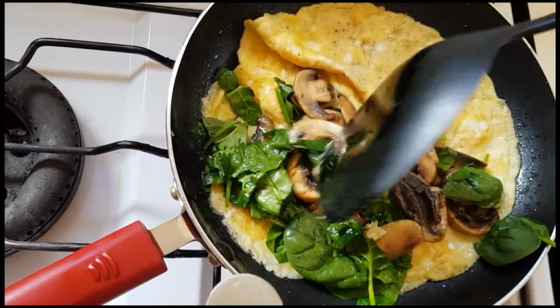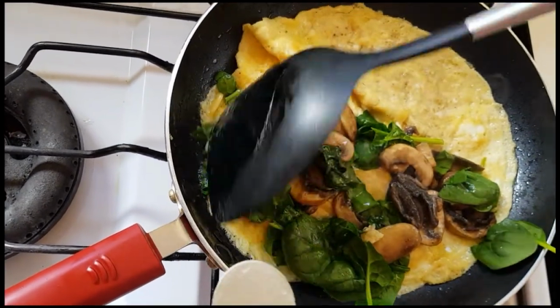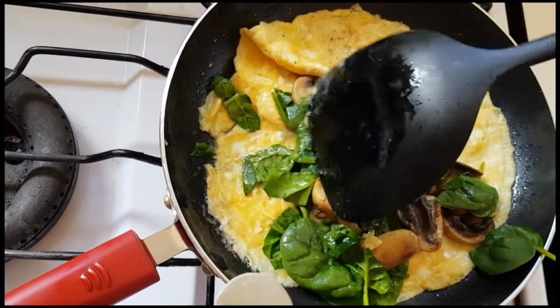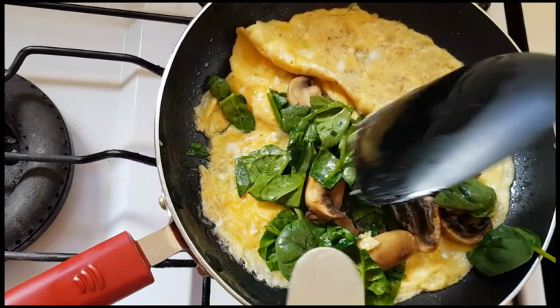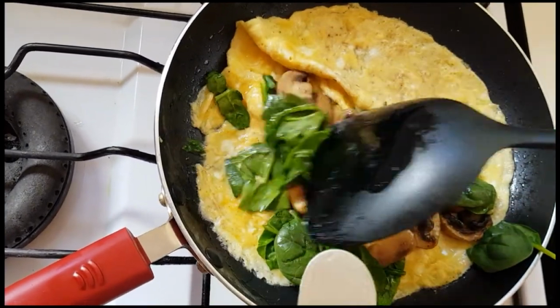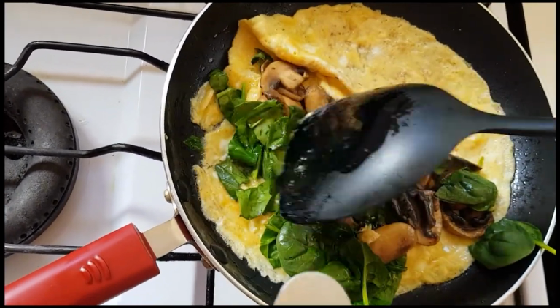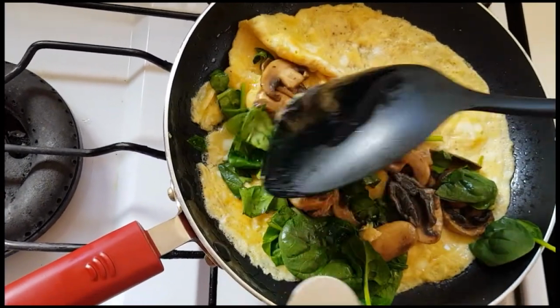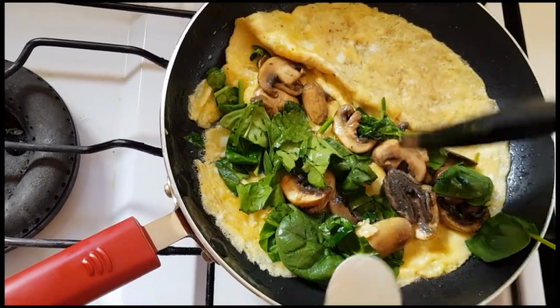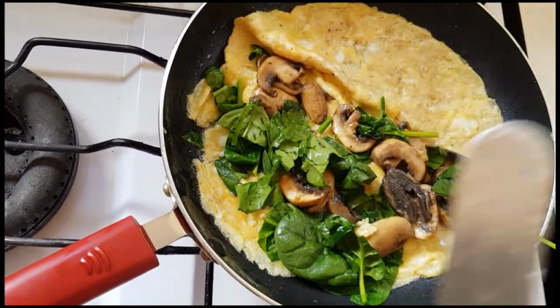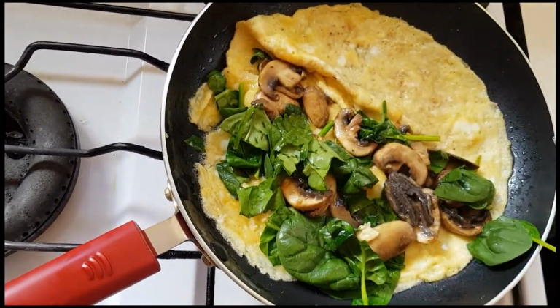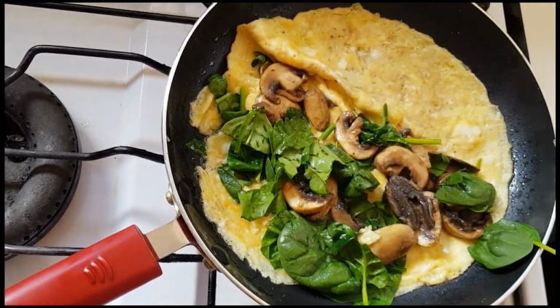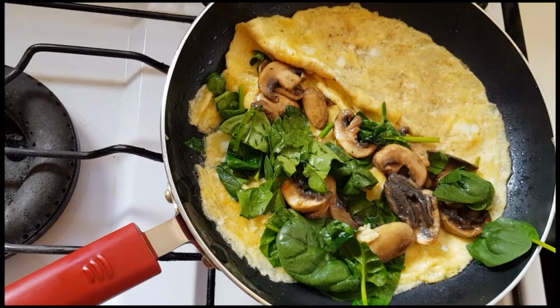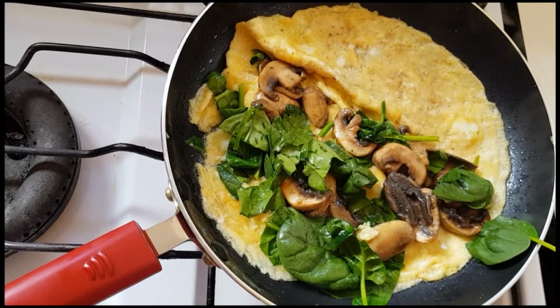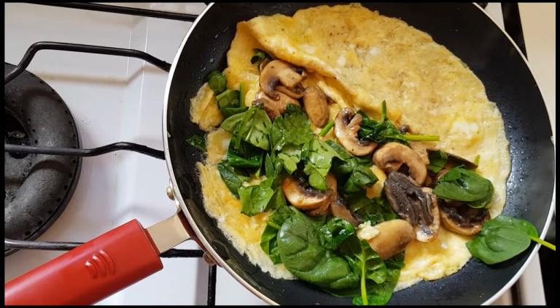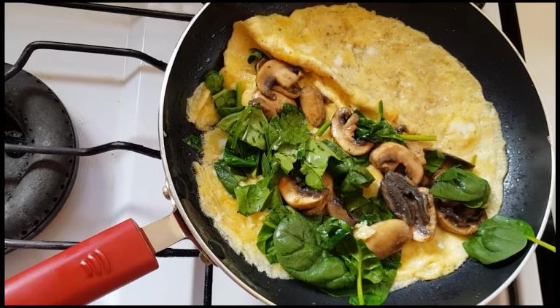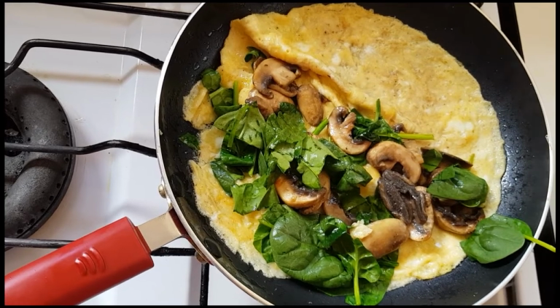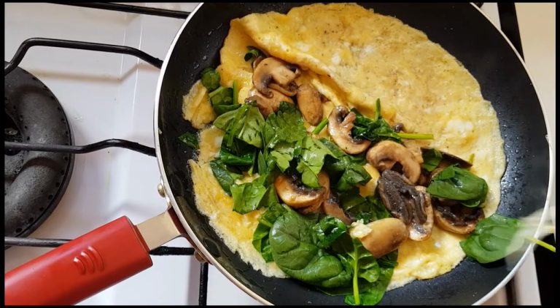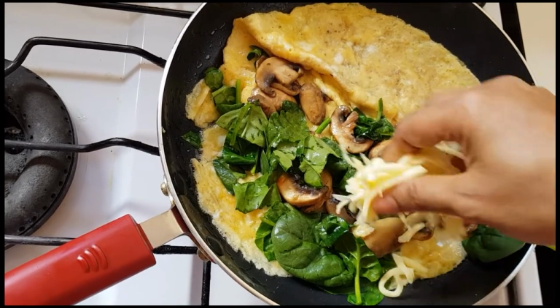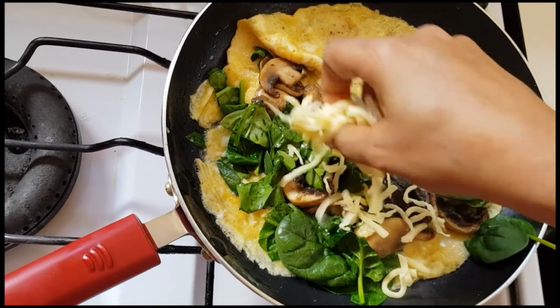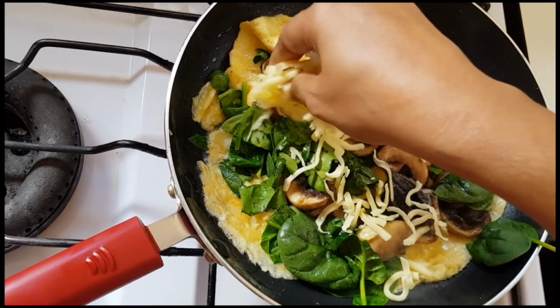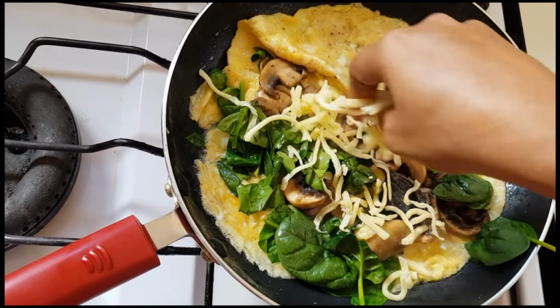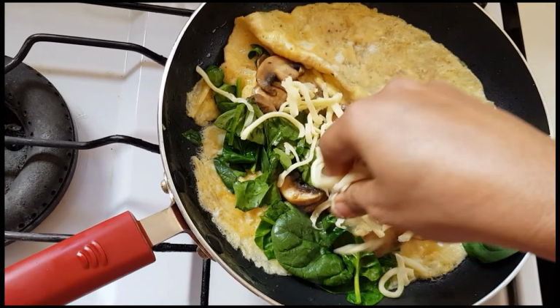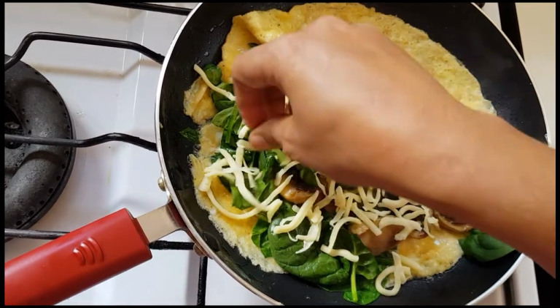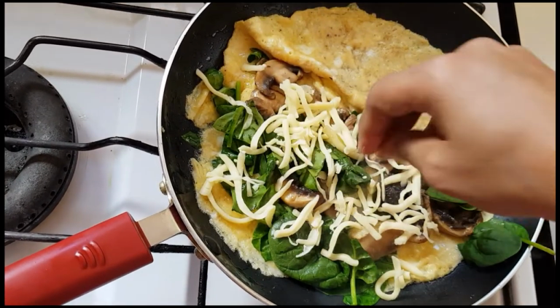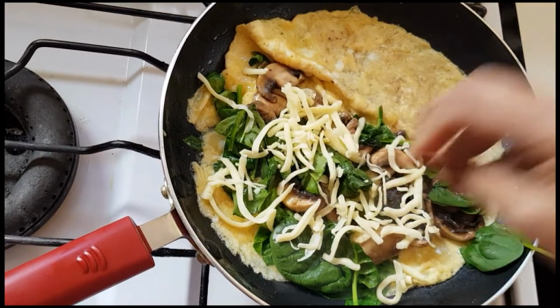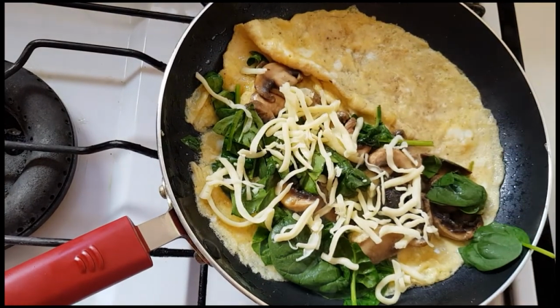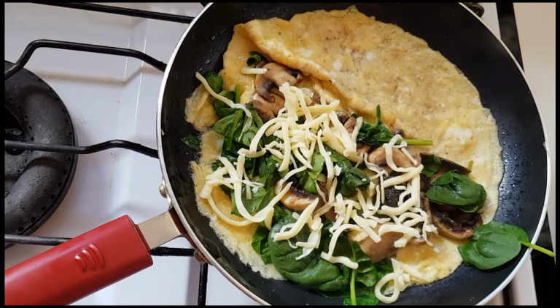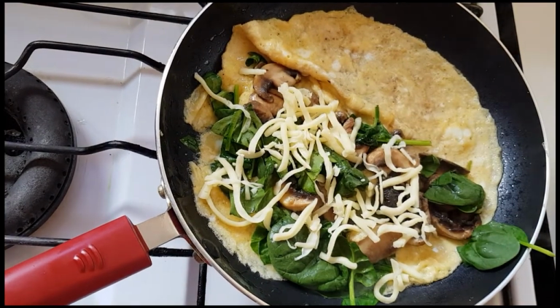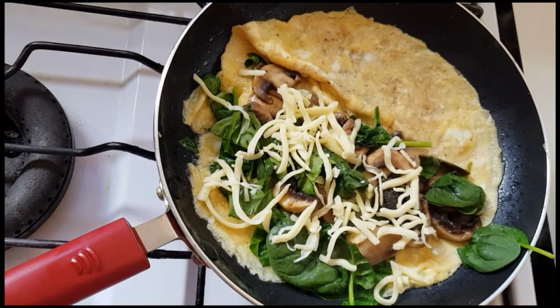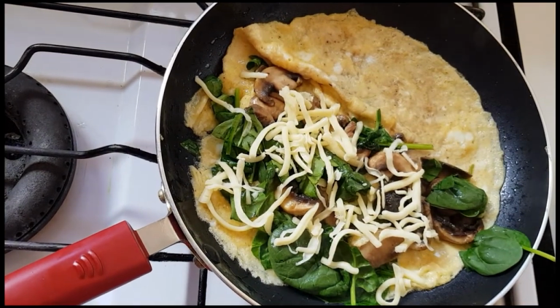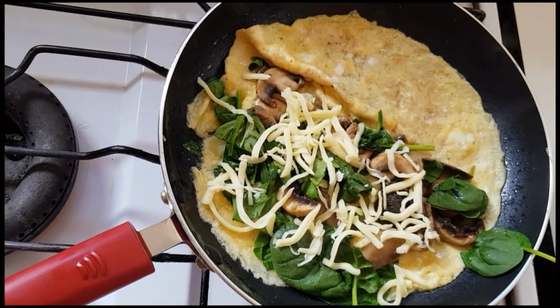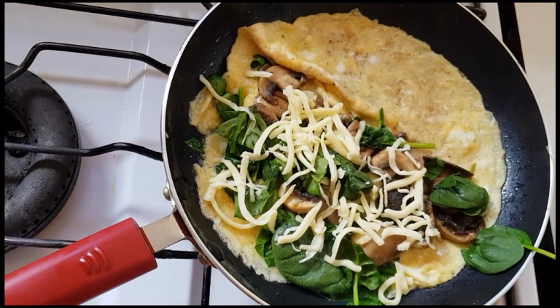I am going to add a little bit of mozzarella cheese, and I will add a little bit of cheese.